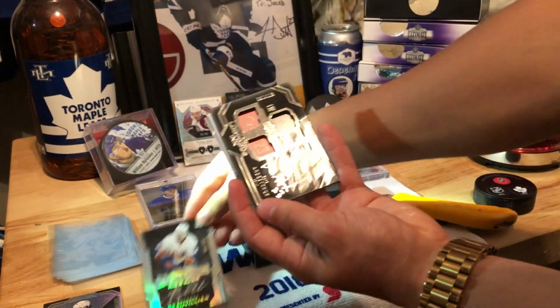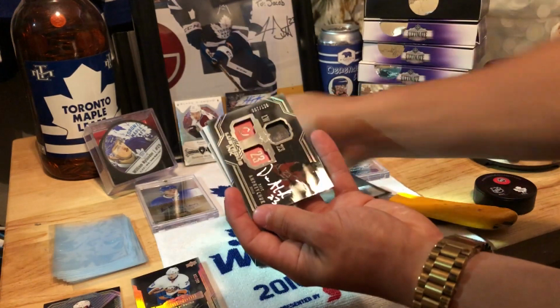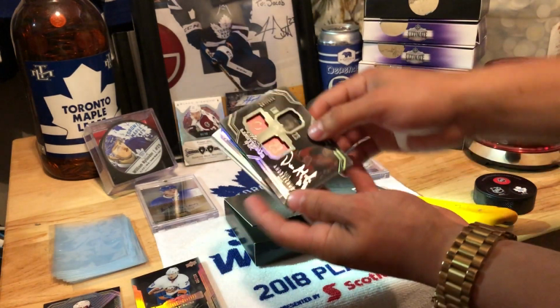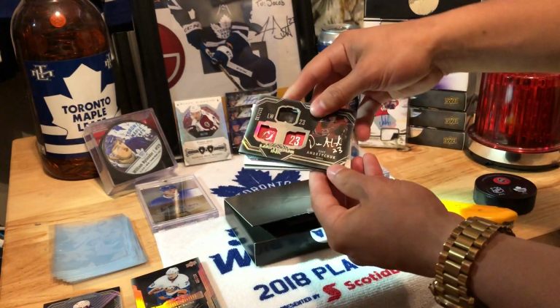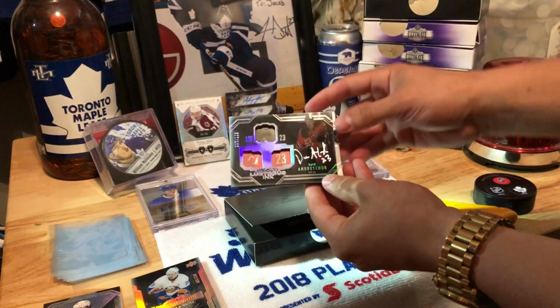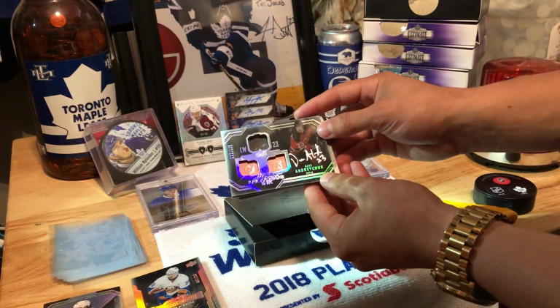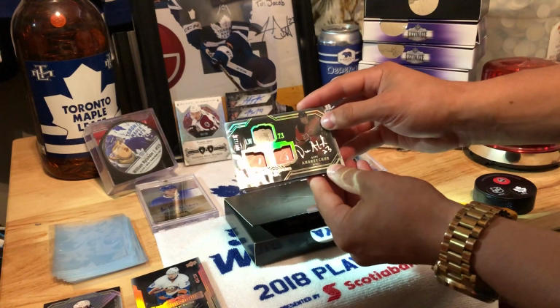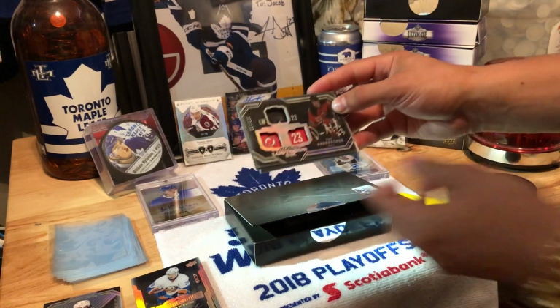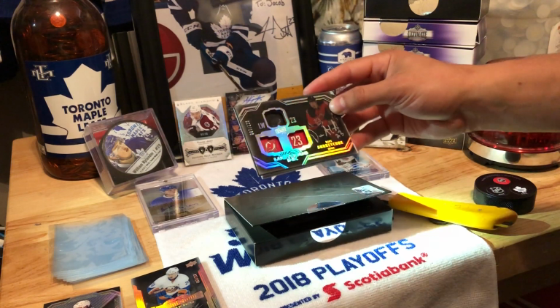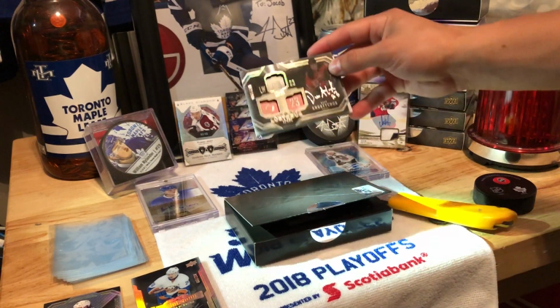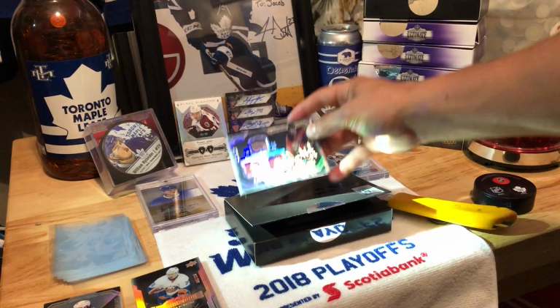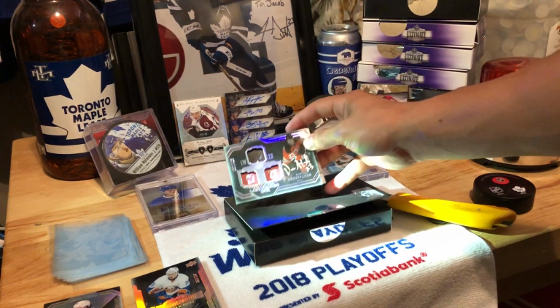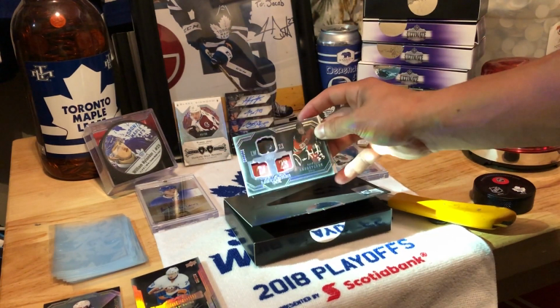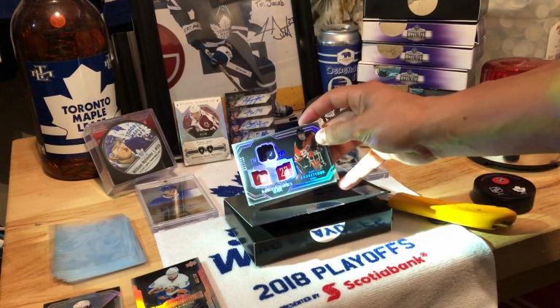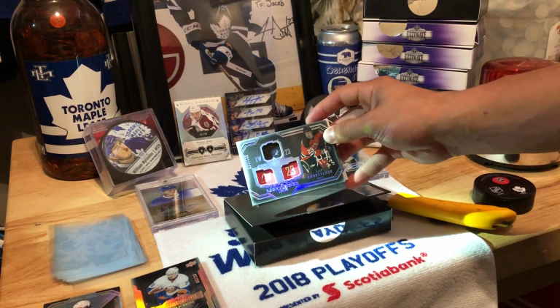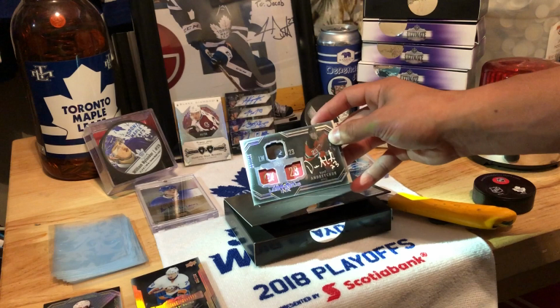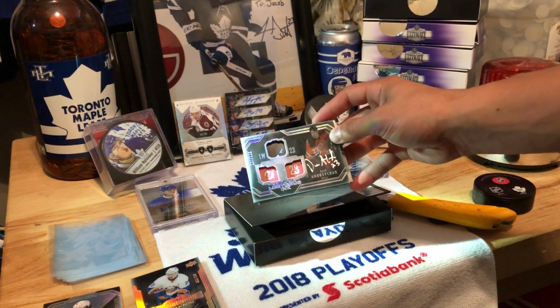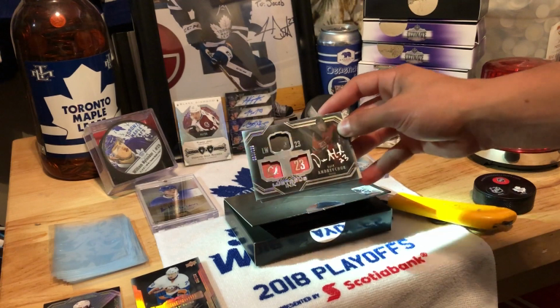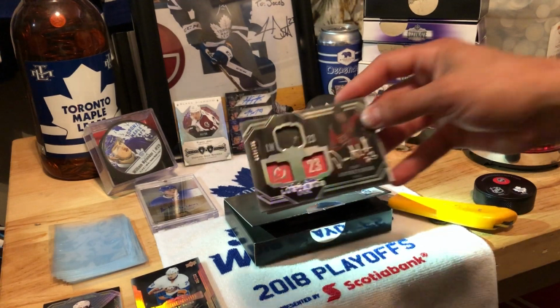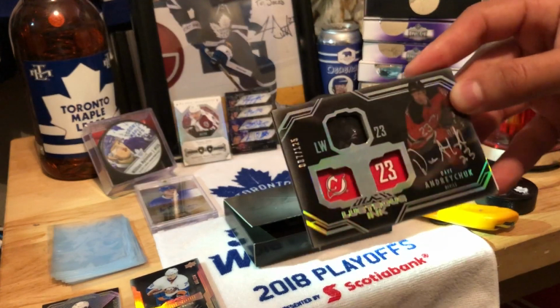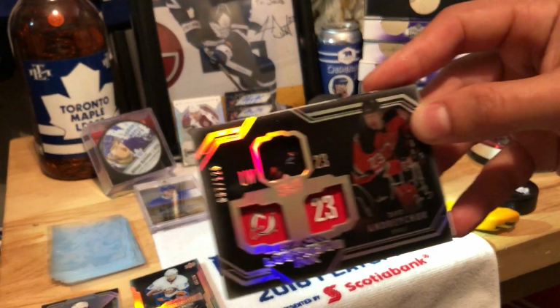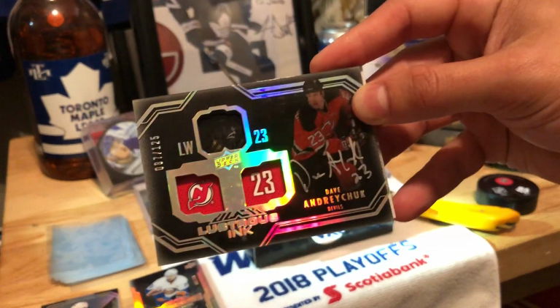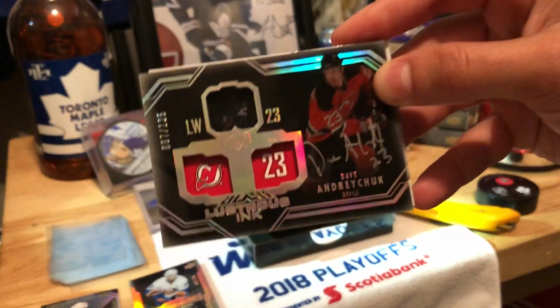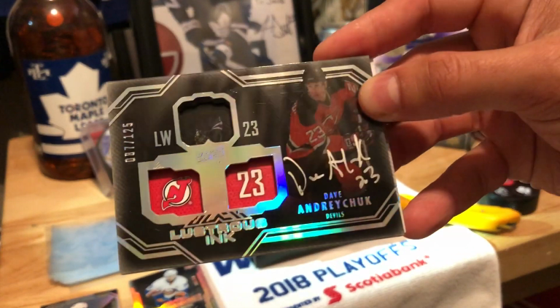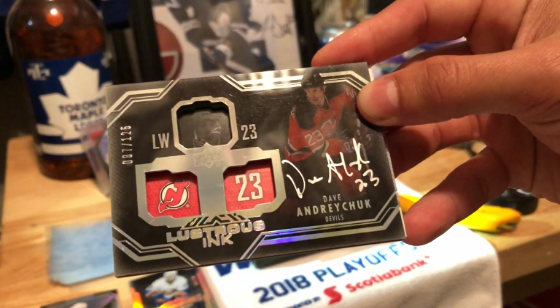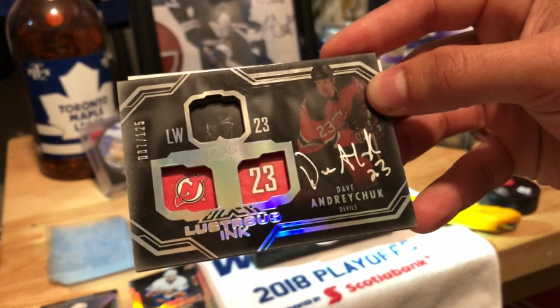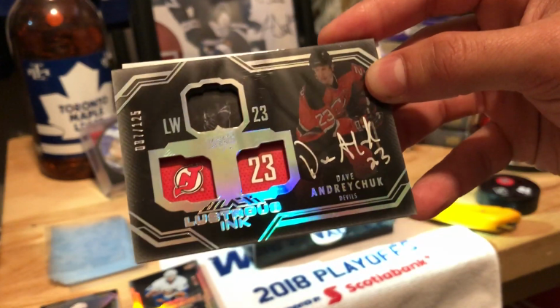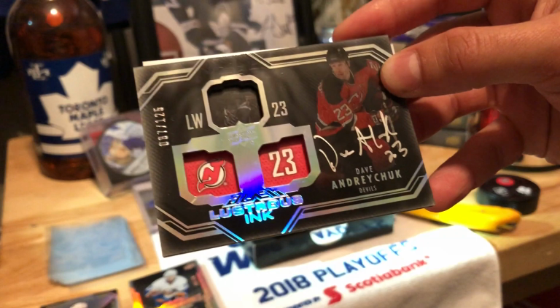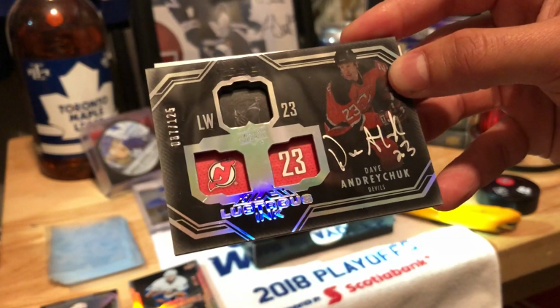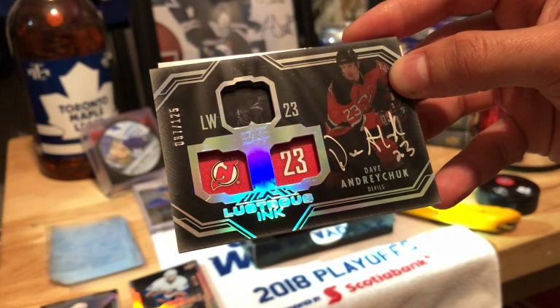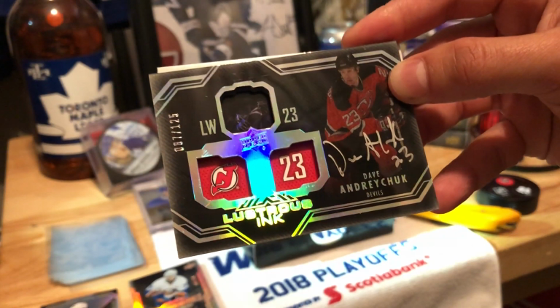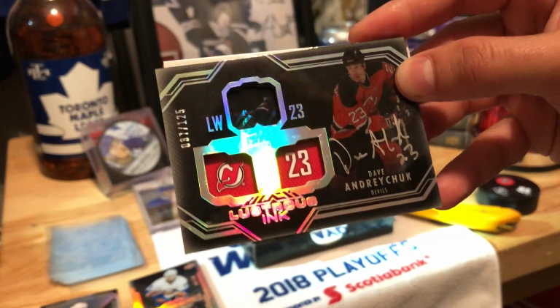Nice card, nice card. Oh, we got a Dave Andreychuk auto. Very nice card. Yeah, lustrous ink.